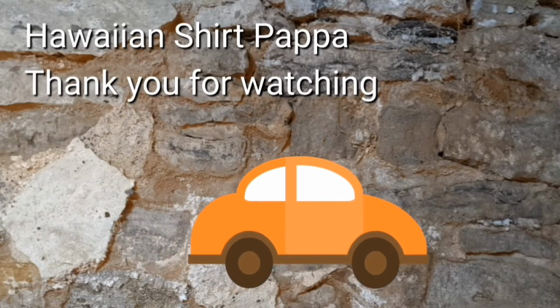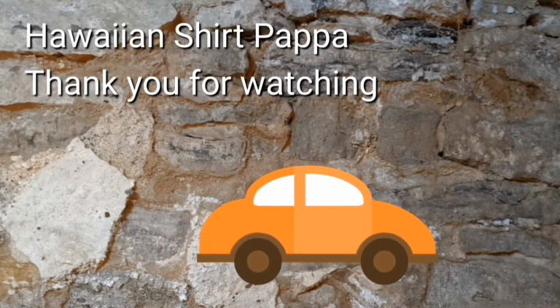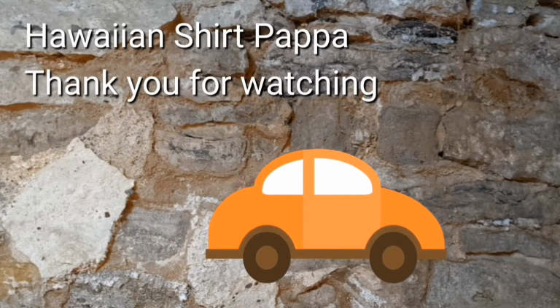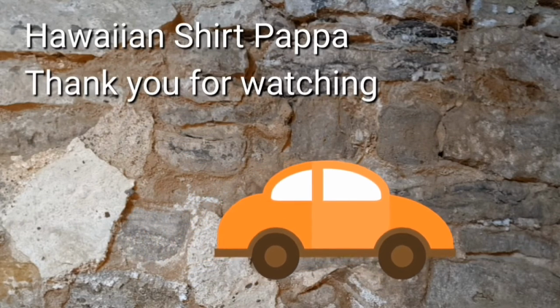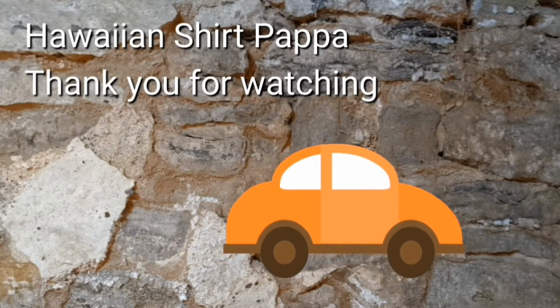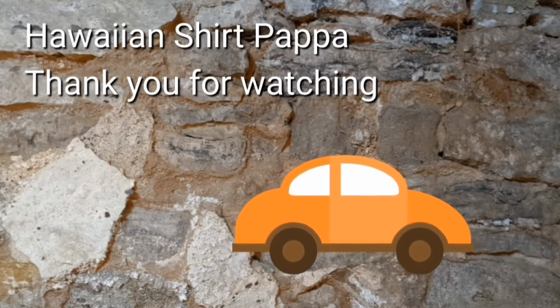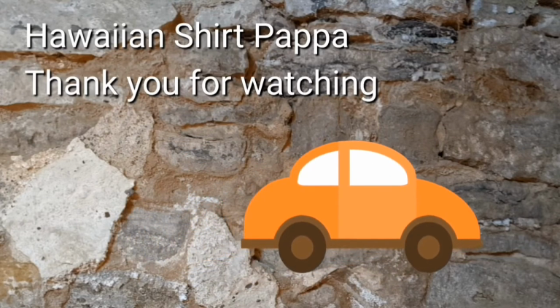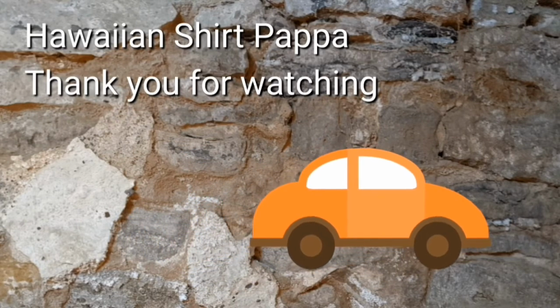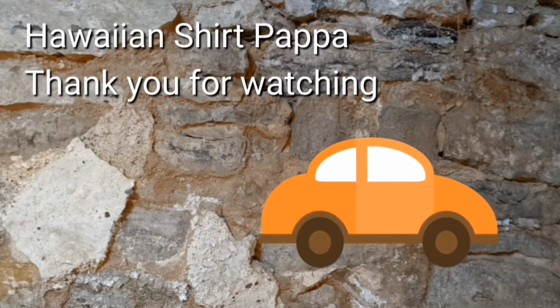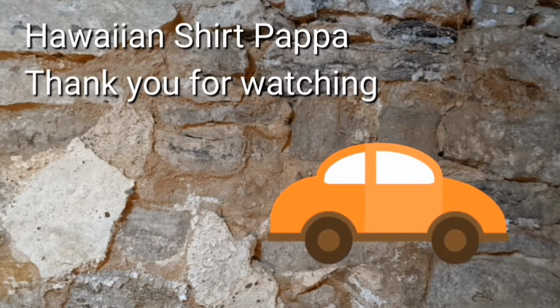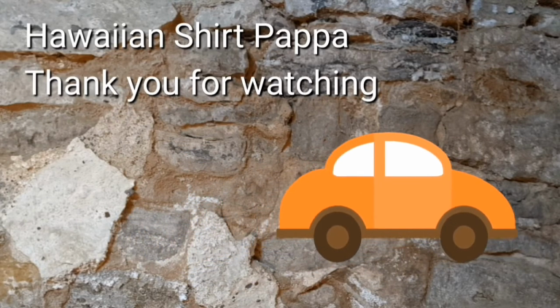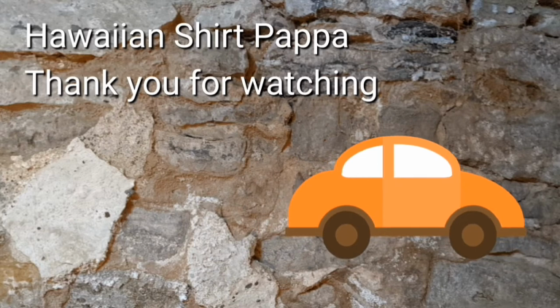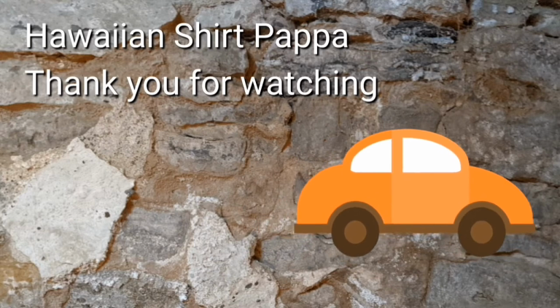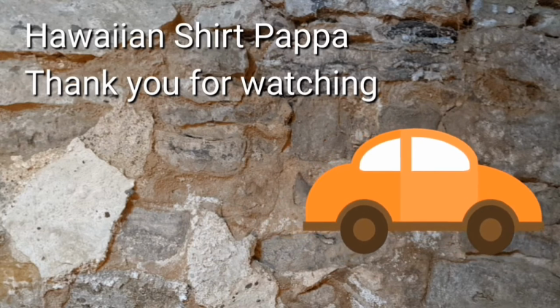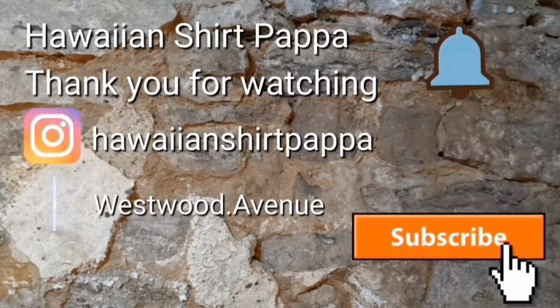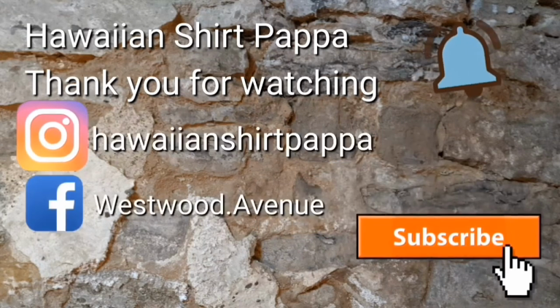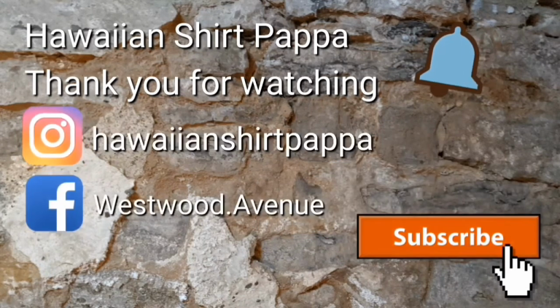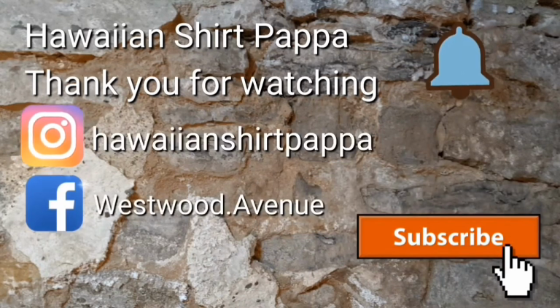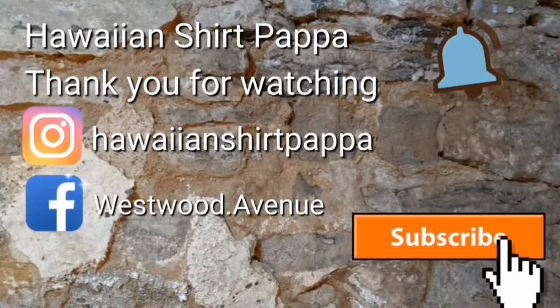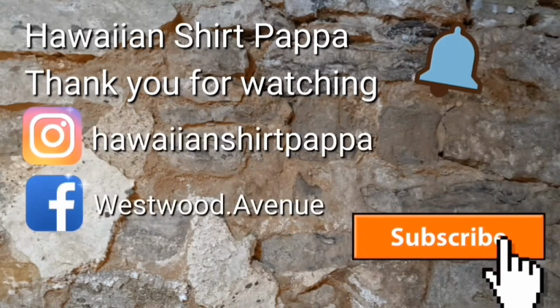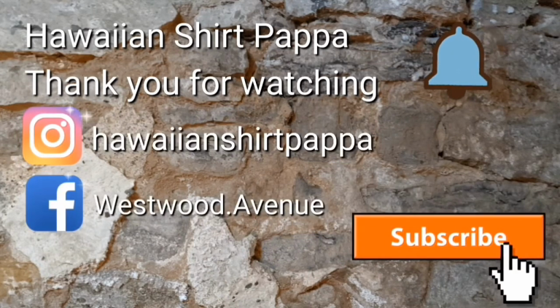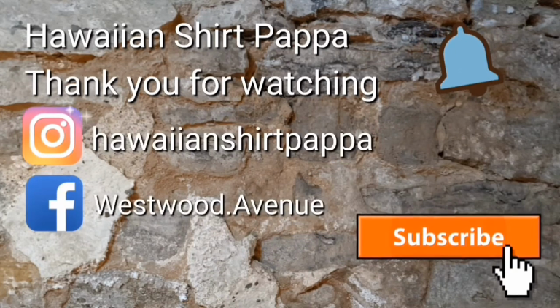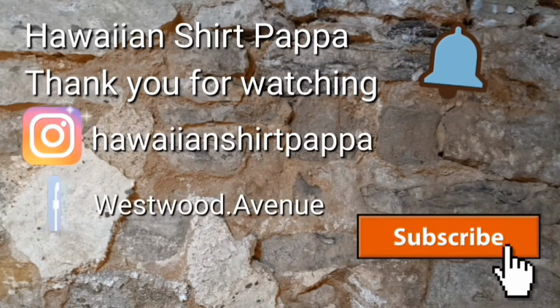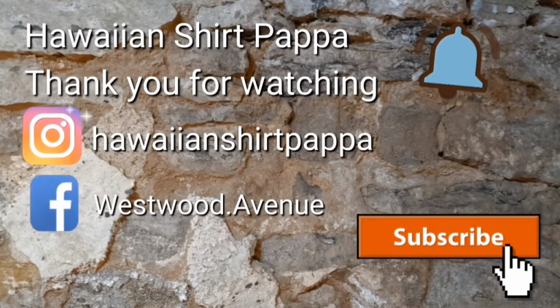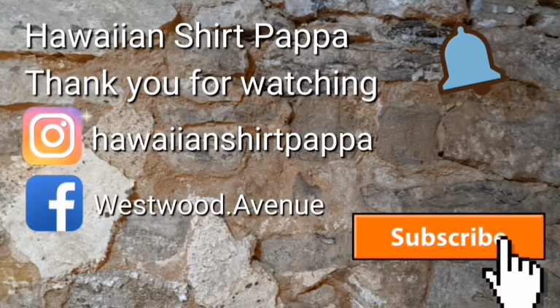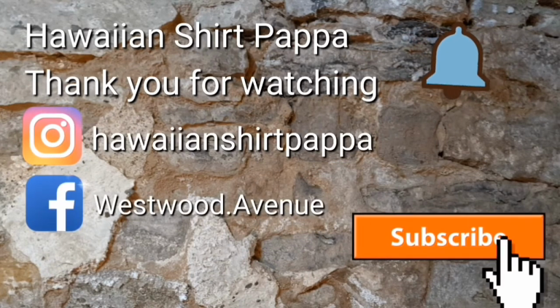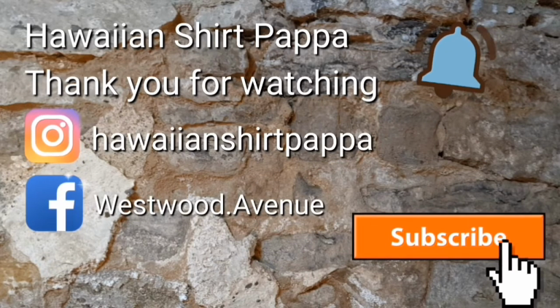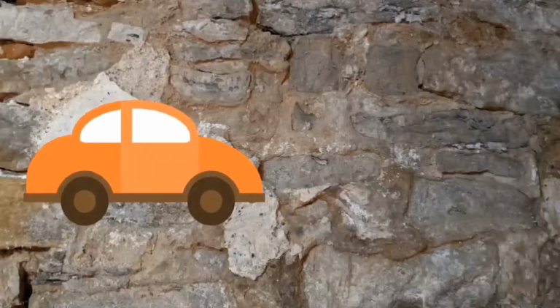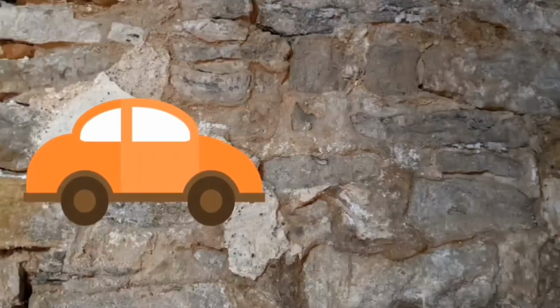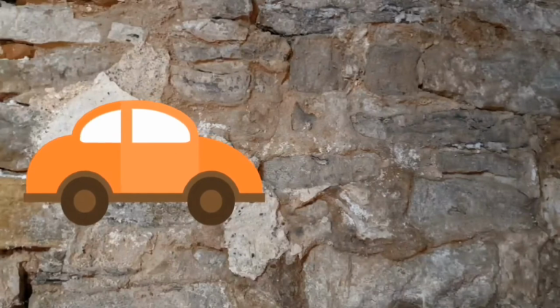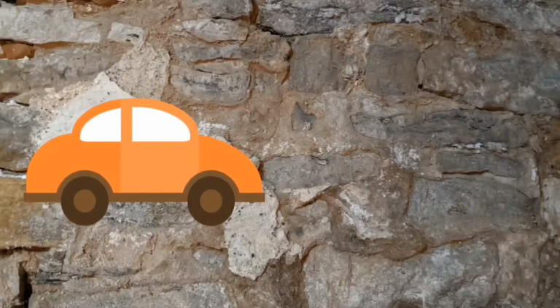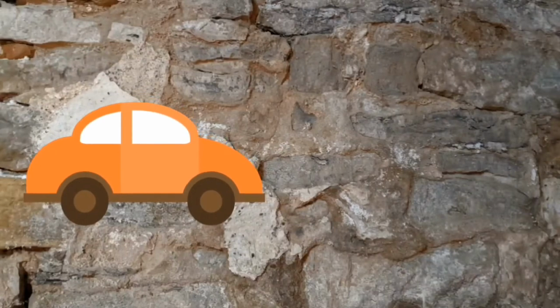We'd appreciate if you give us a thumbs up — a like, in other words. A subscribe would be great, and perhaps a ding of the bell. Thanks a lot, folks. Bye bye.